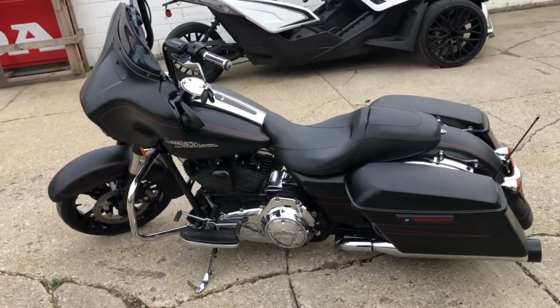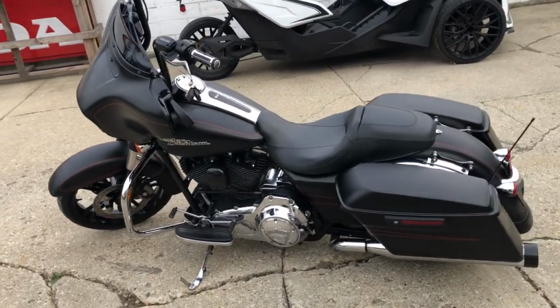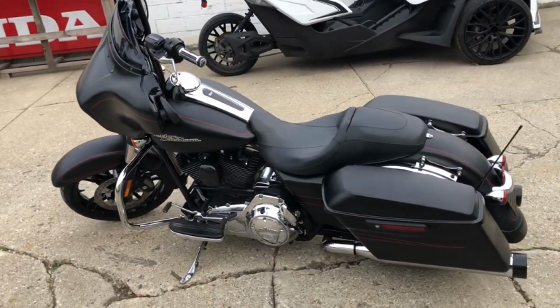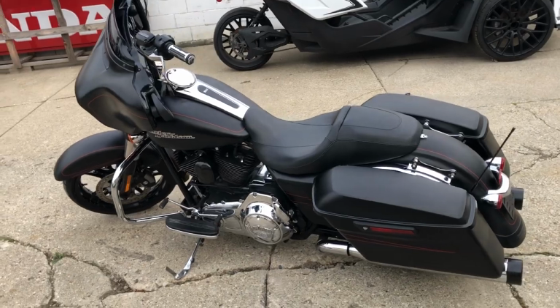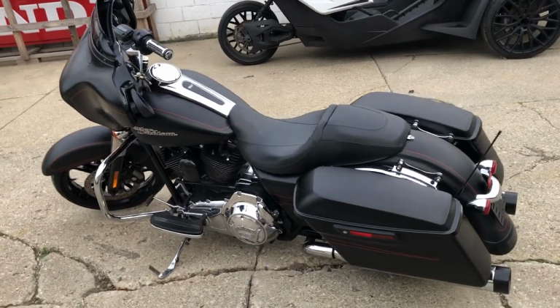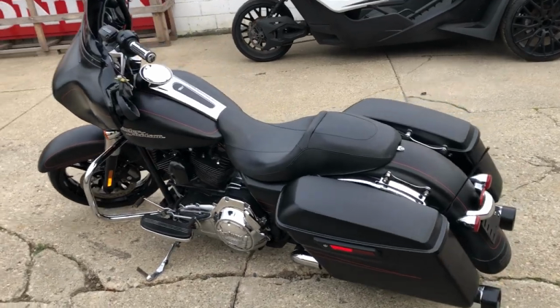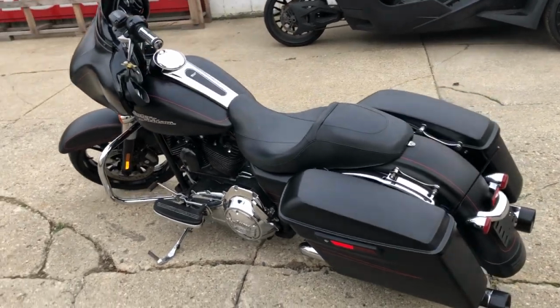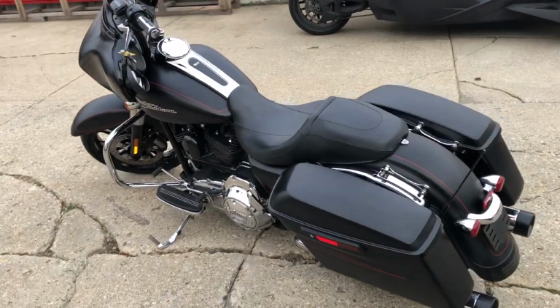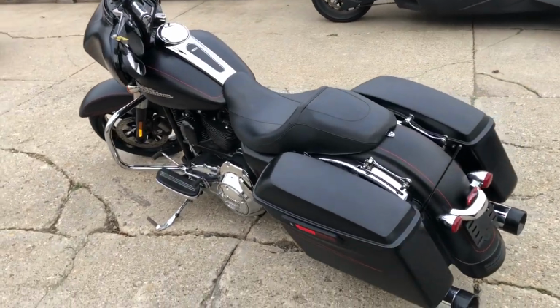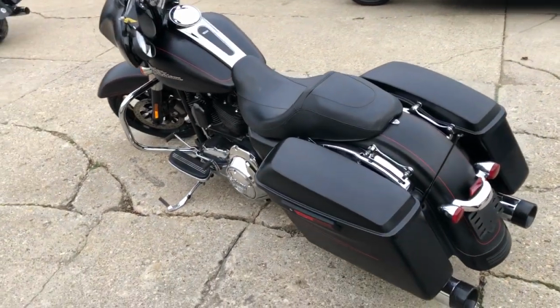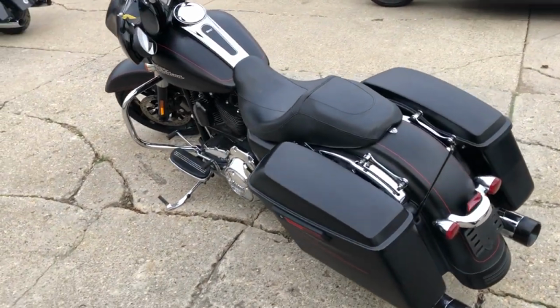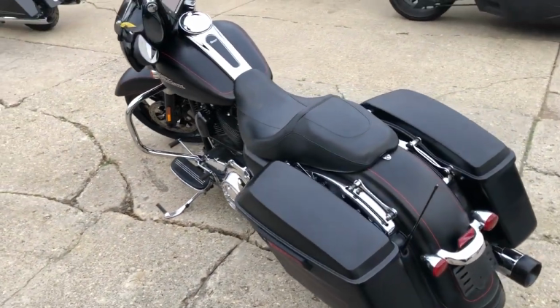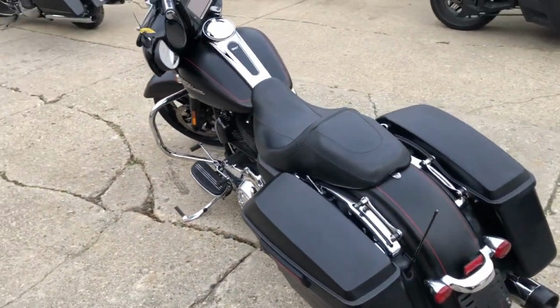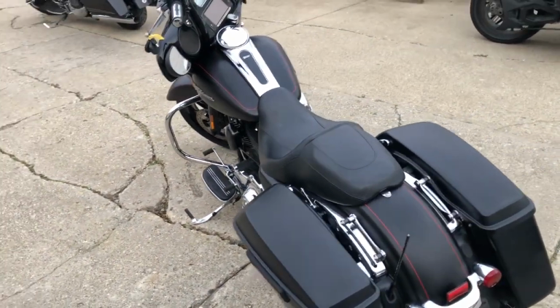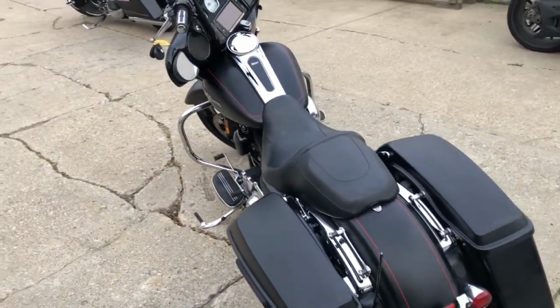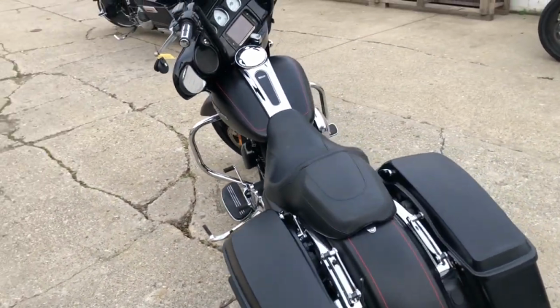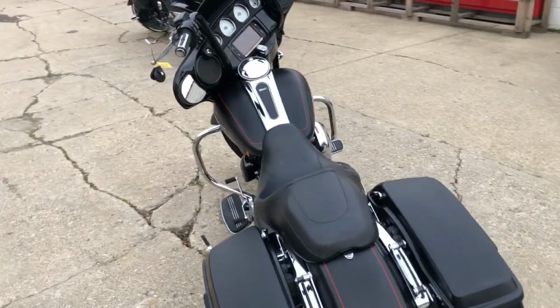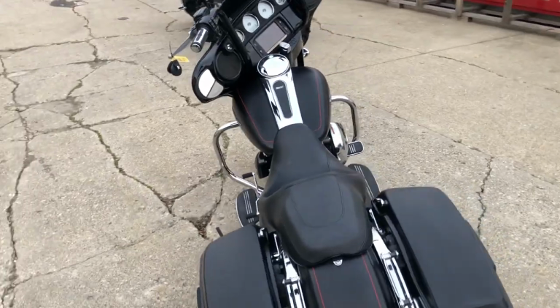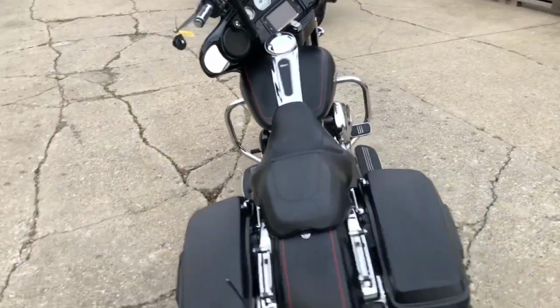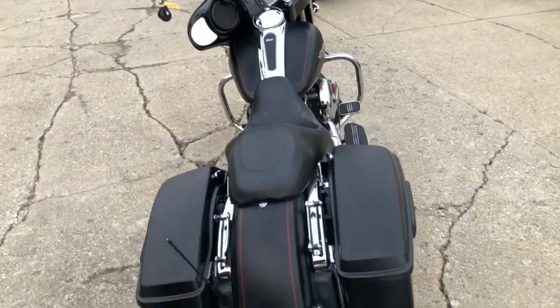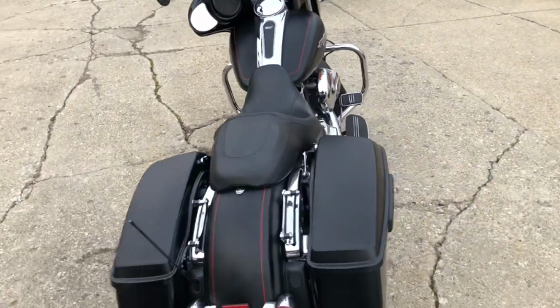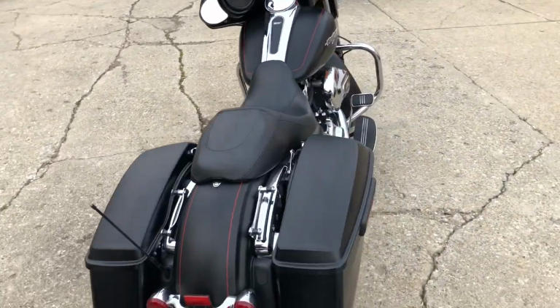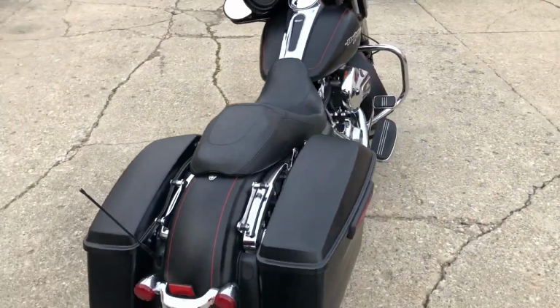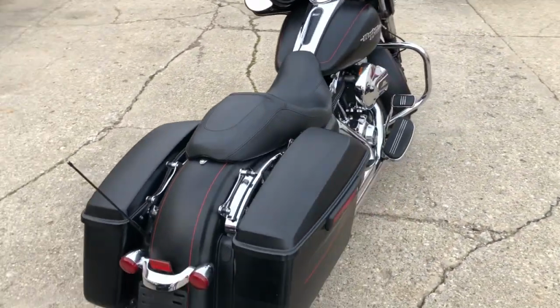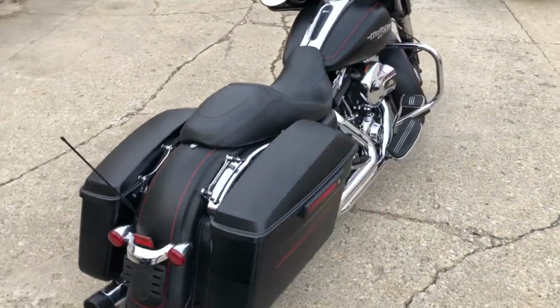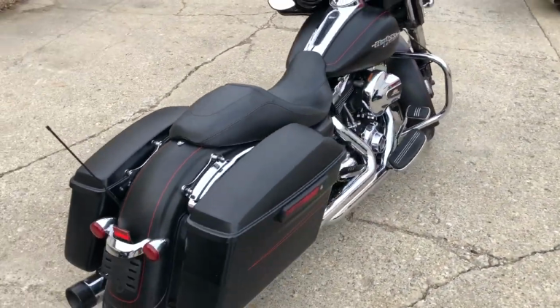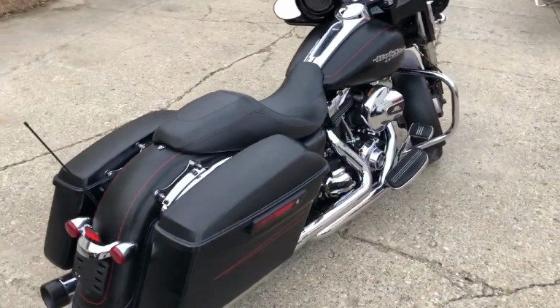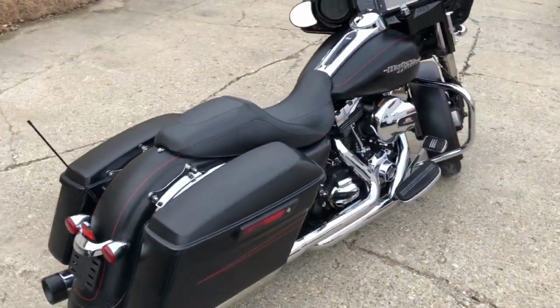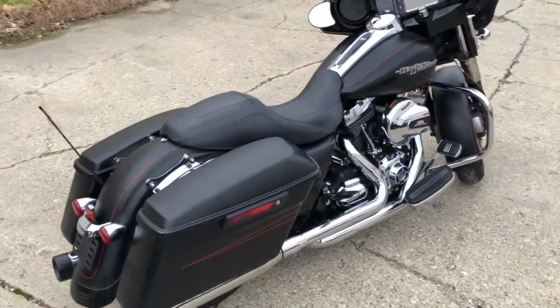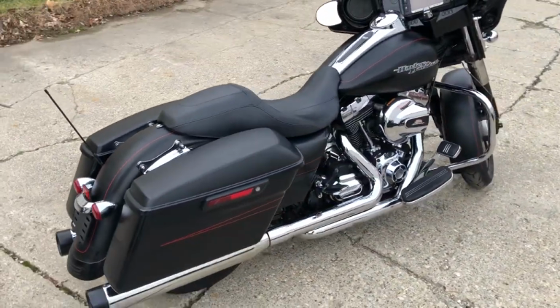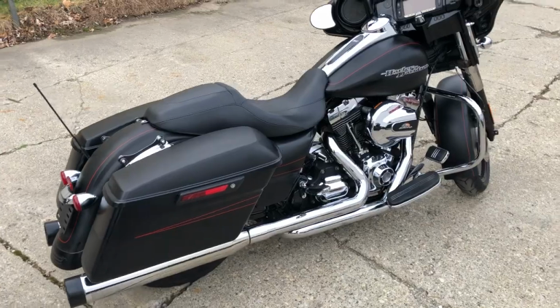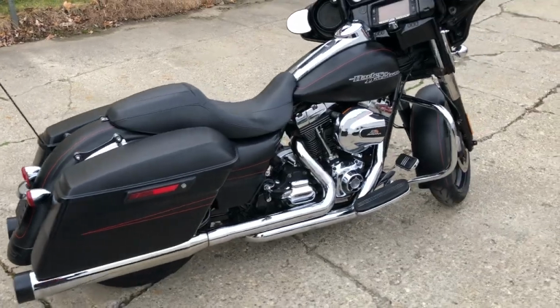Just serviced here at the dealership. All the fluids have been changed. This thing's tuned up and ready to ride. Everything works like it should. Don't miss this one — give us a call at 810-648-9500.